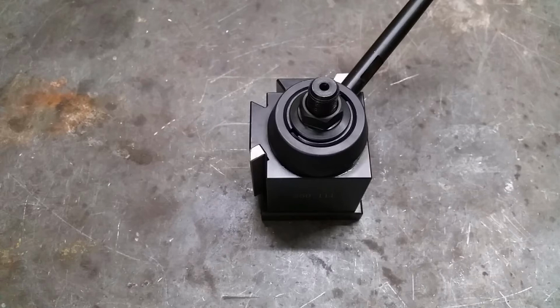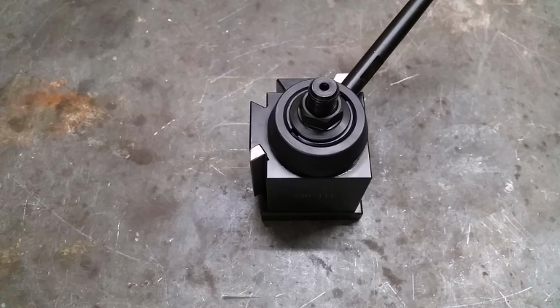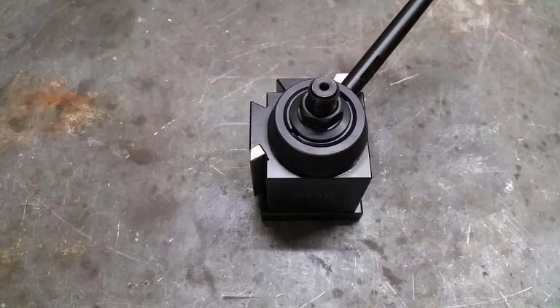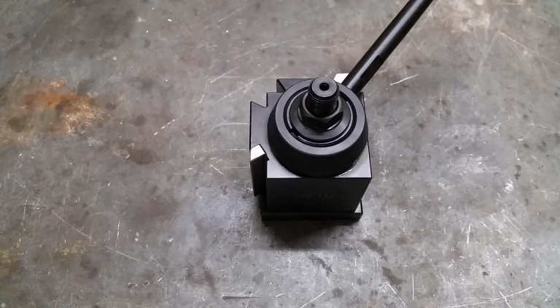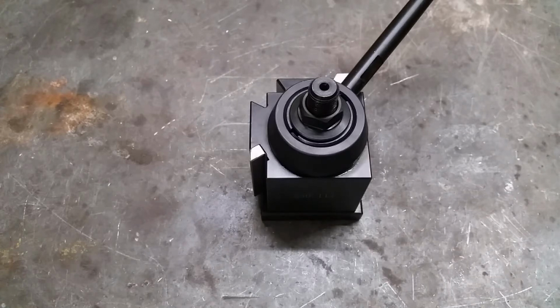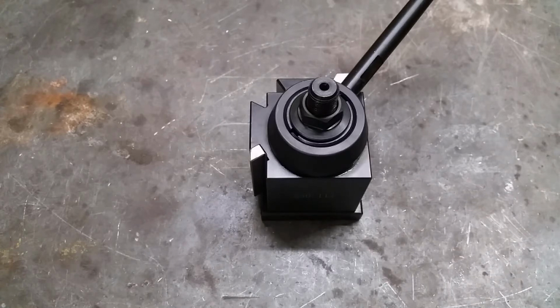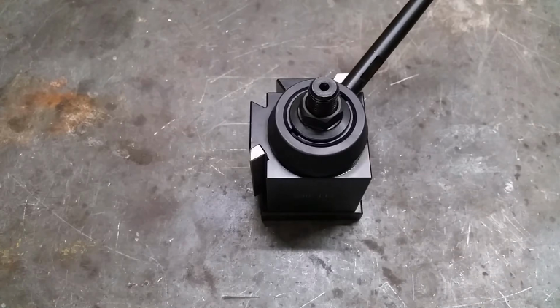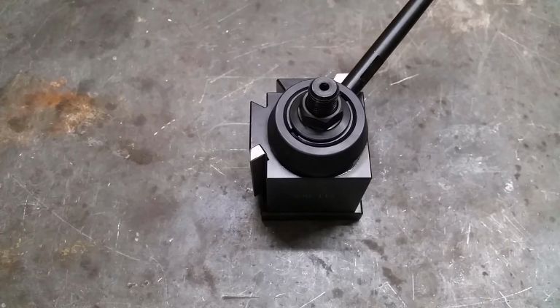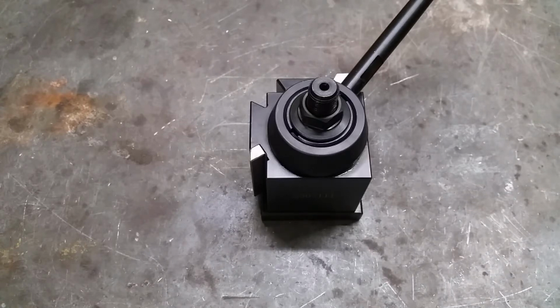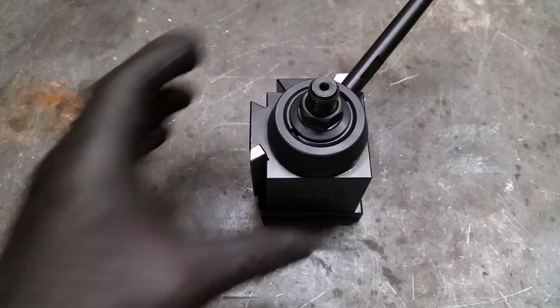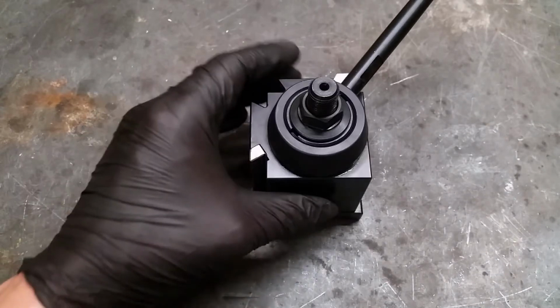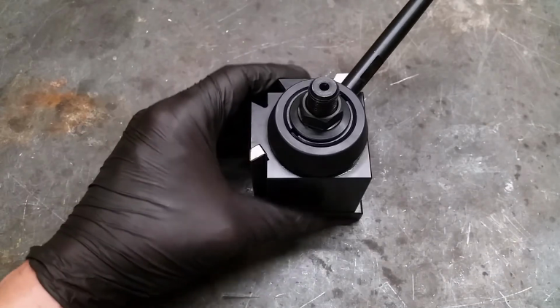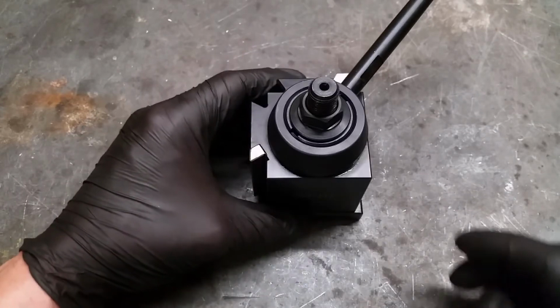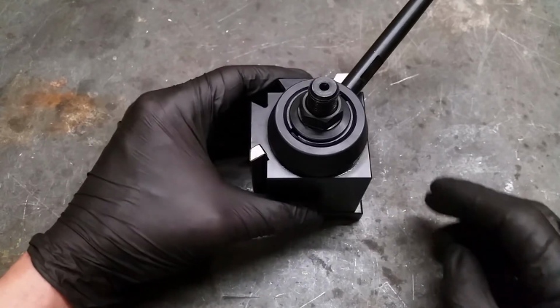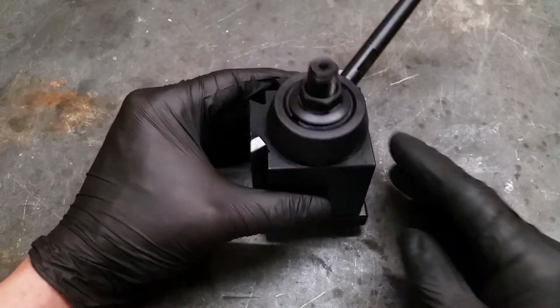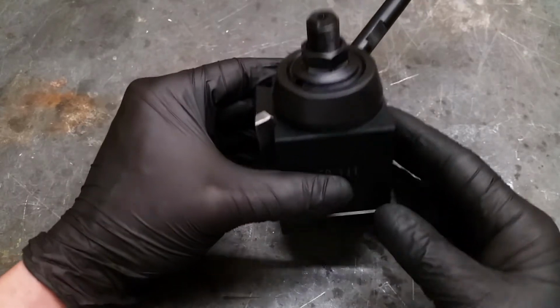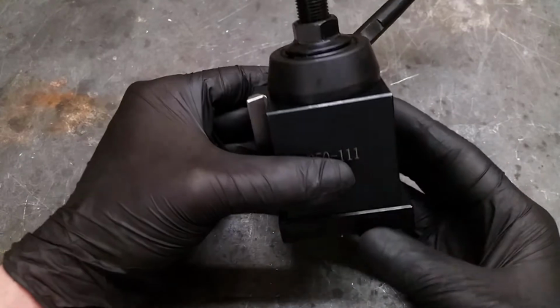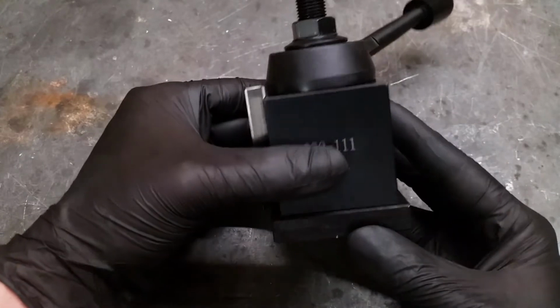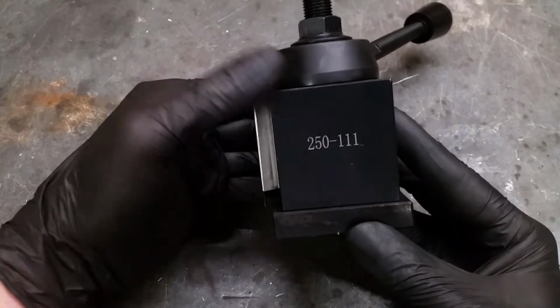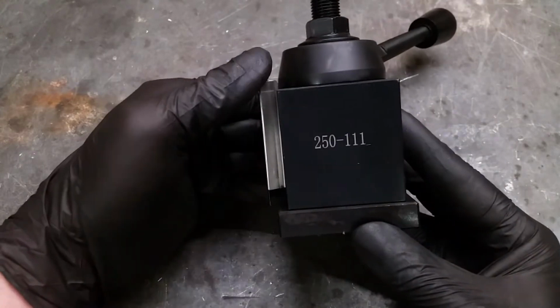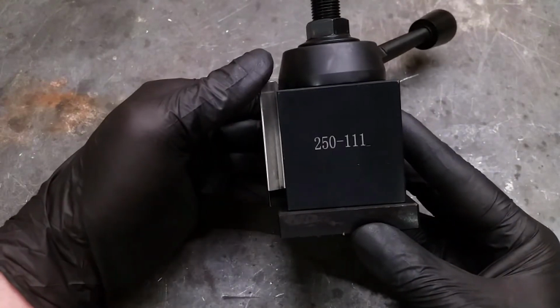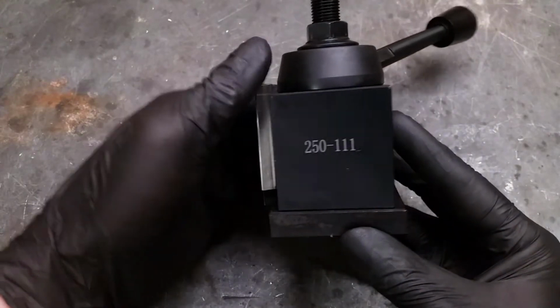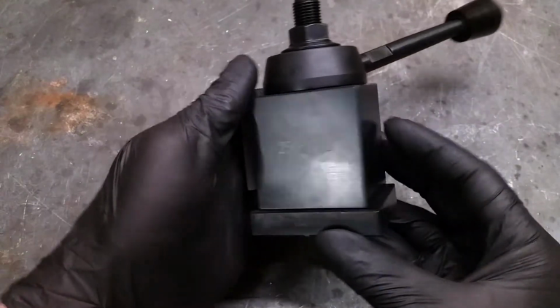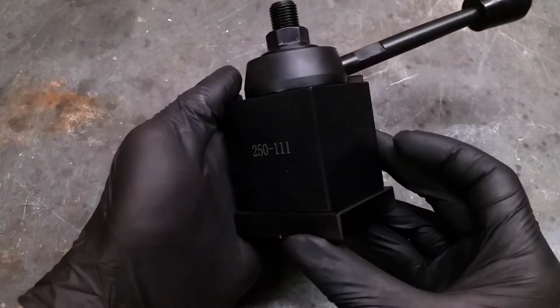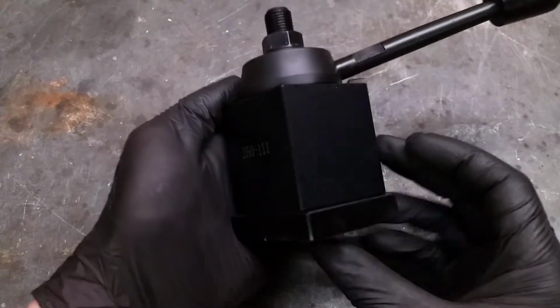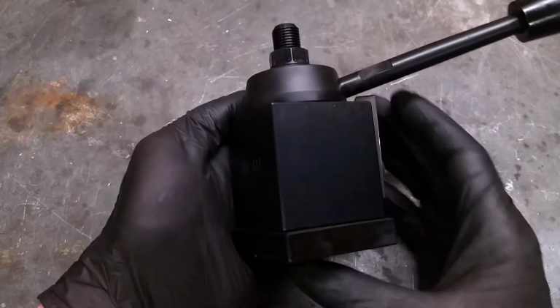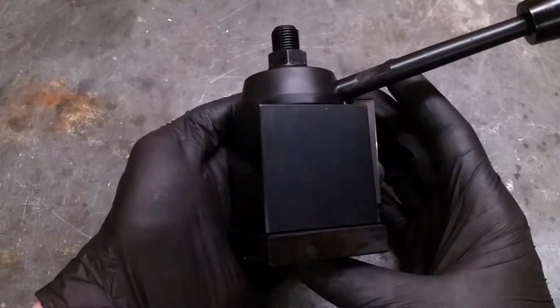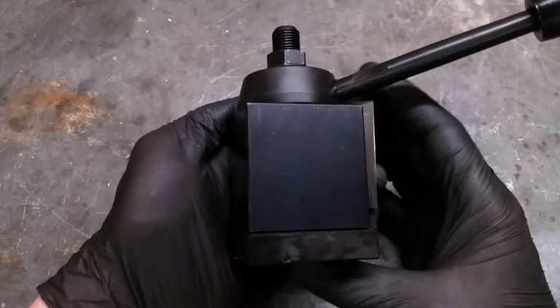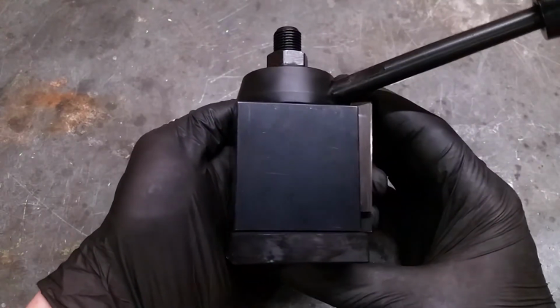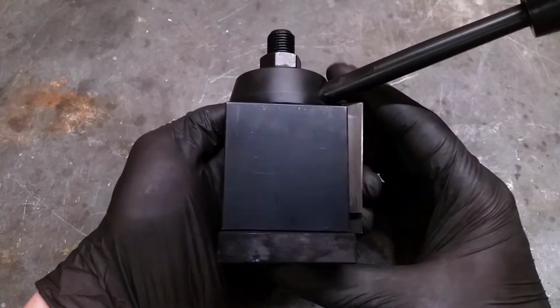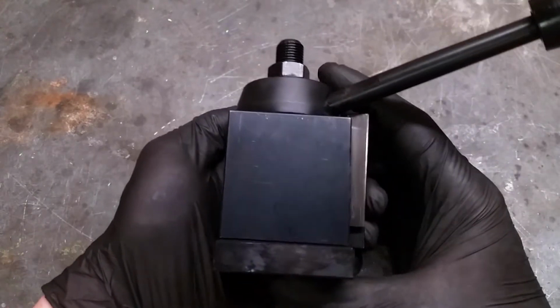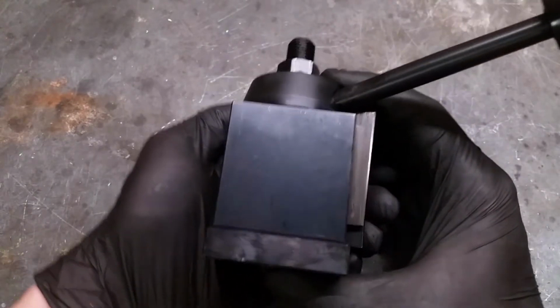Hi and welcome to Basement Projects. I bought this quick change tool post and I wanted to show you my first impression of it. So let's take a look.